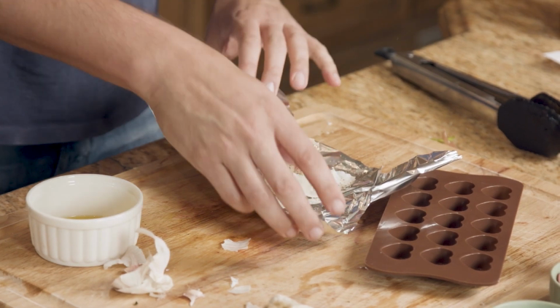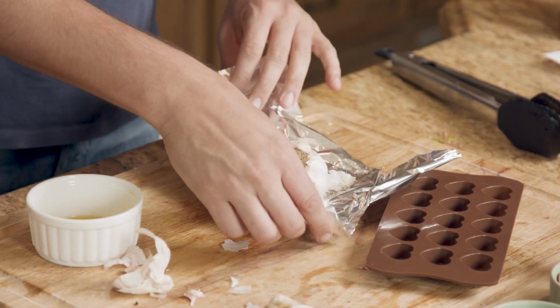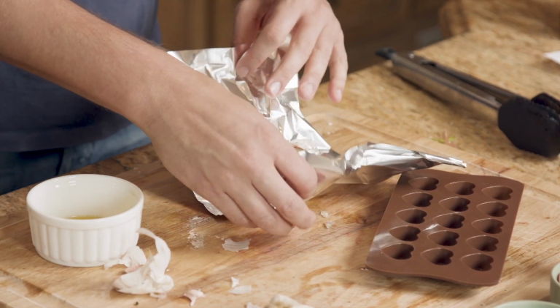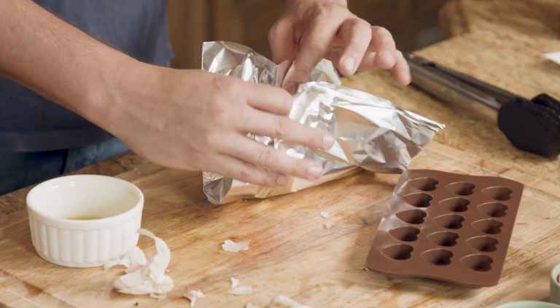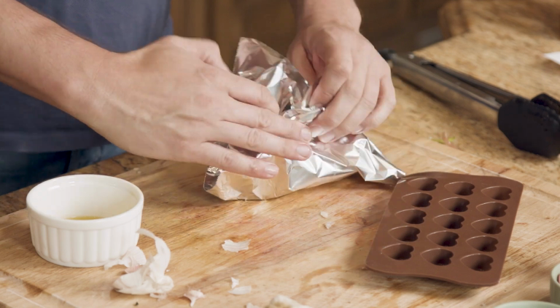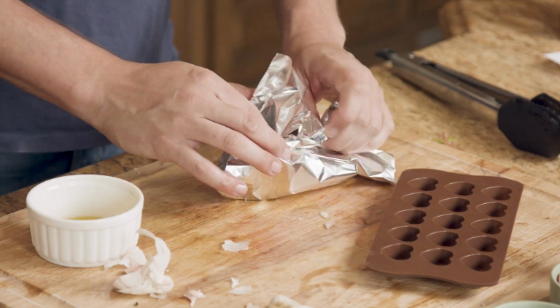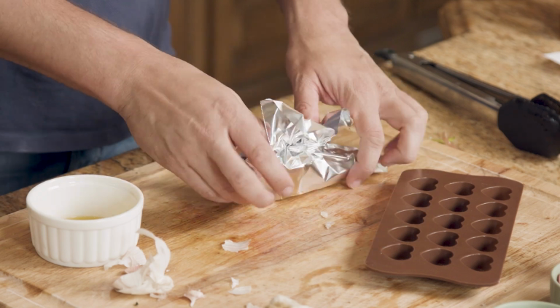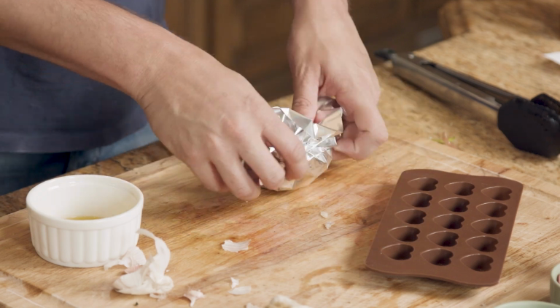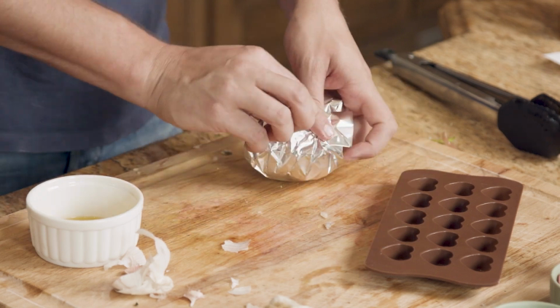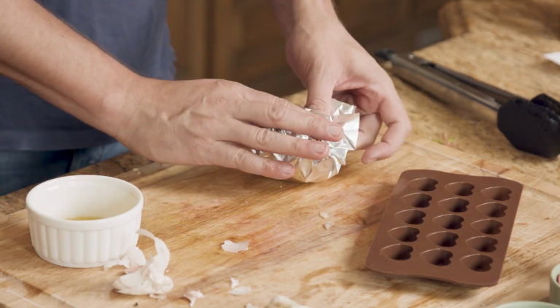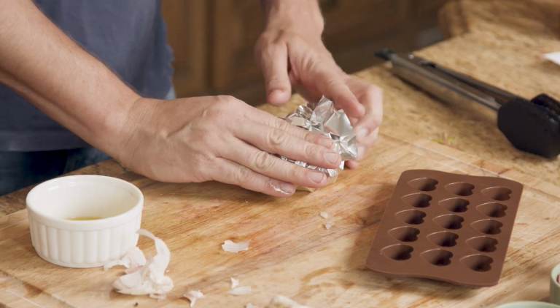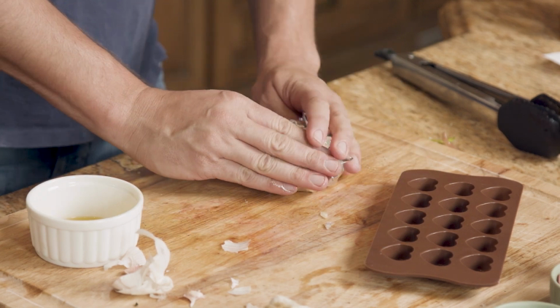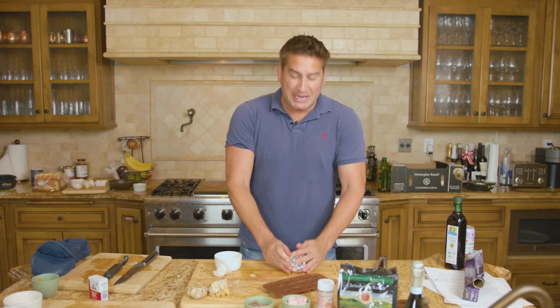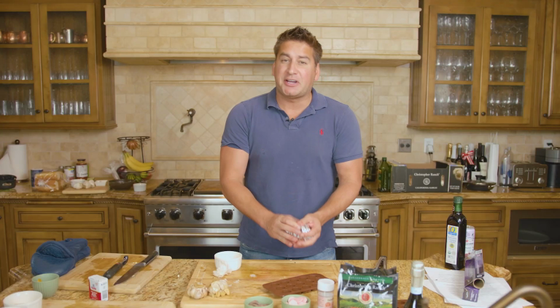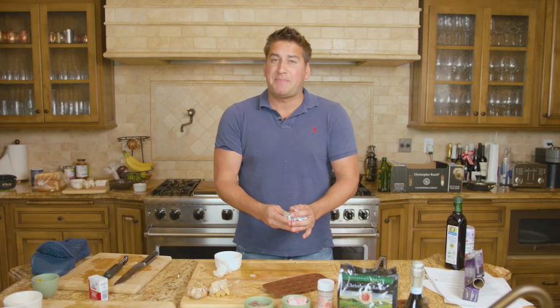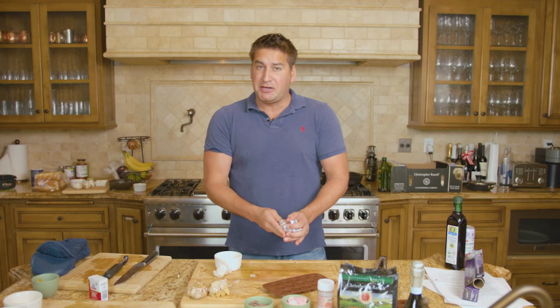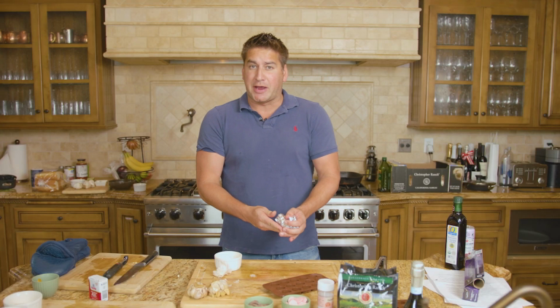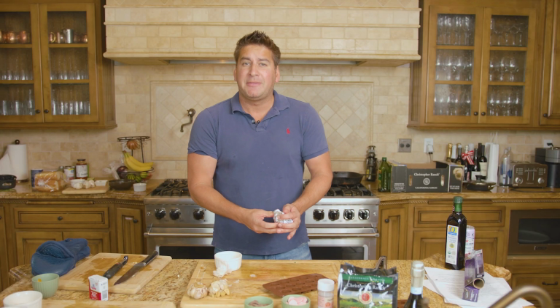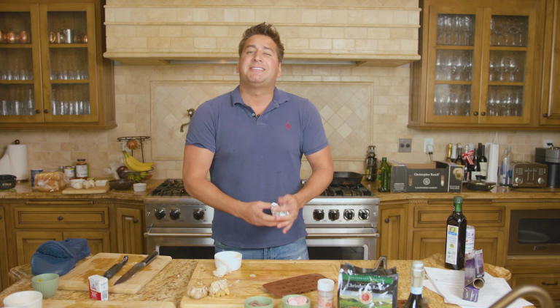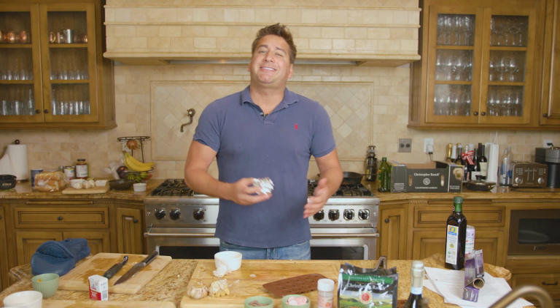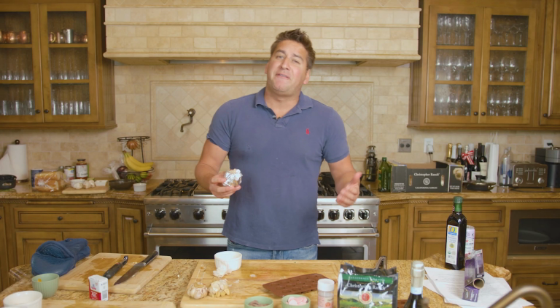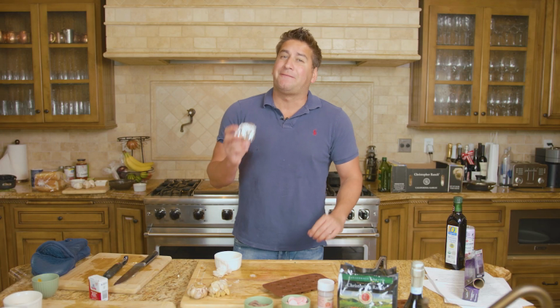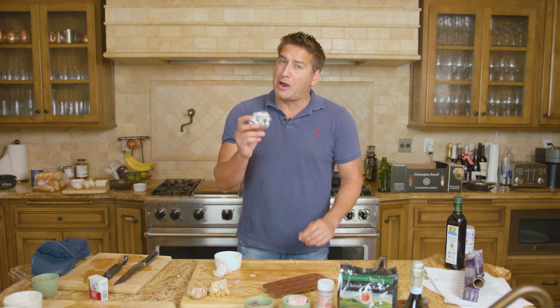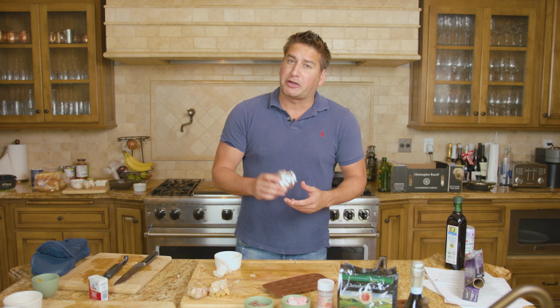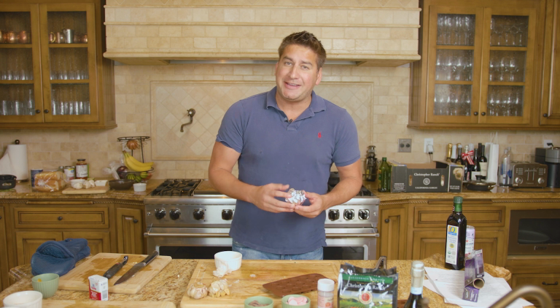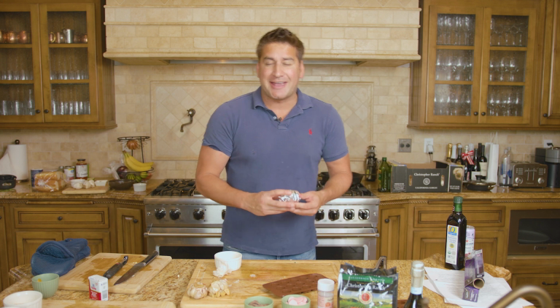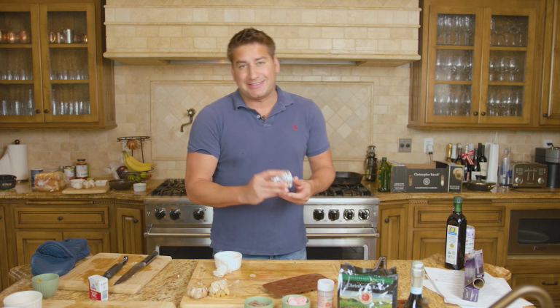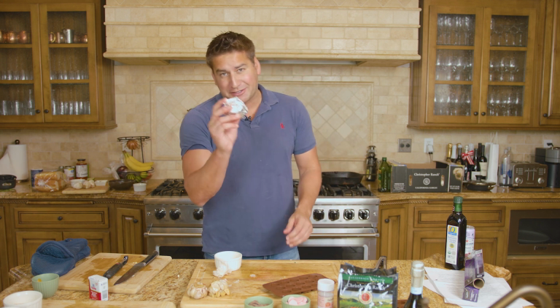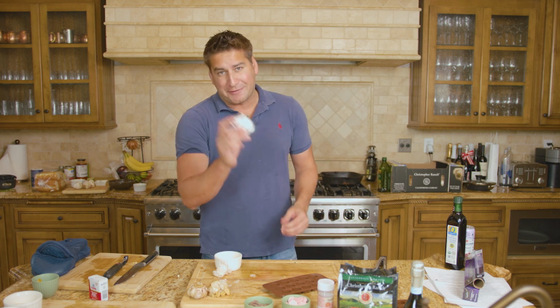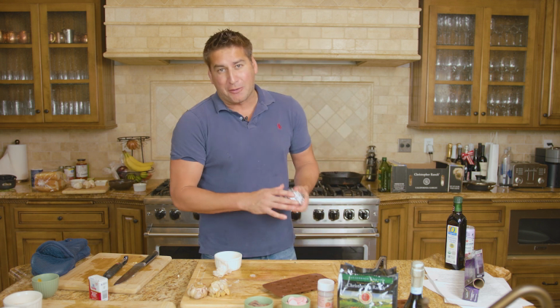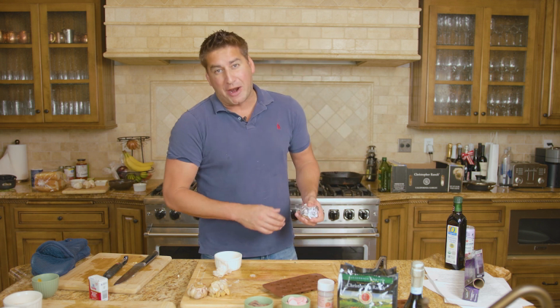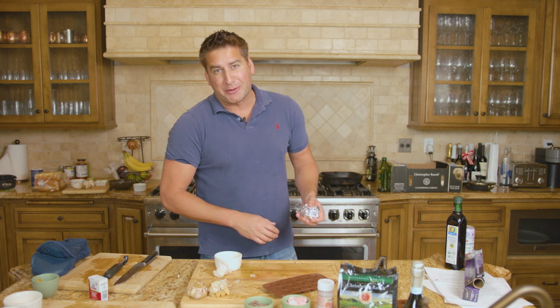We are then going to wrap in aluminum foil, place on a baking tray, set the oven to 400 degrees, and let these cook for one hour.